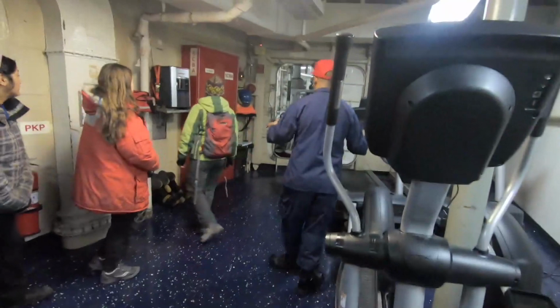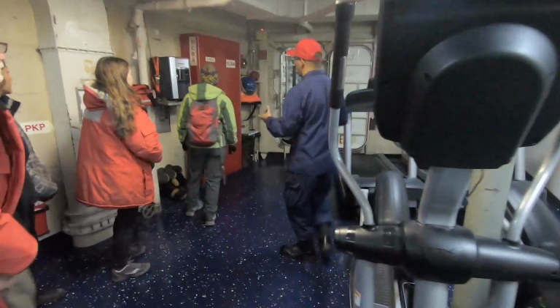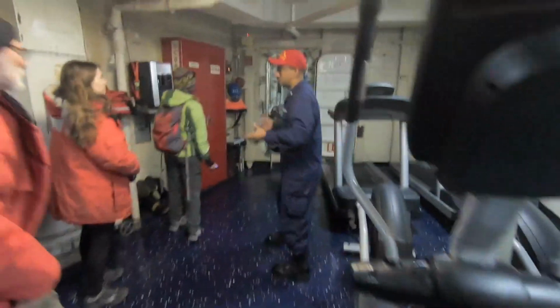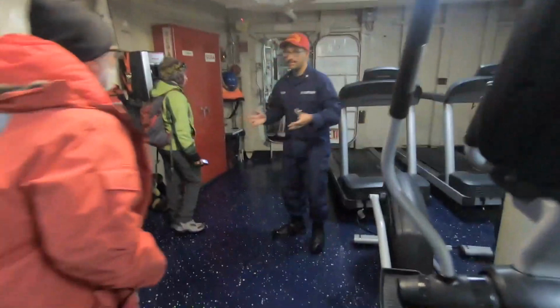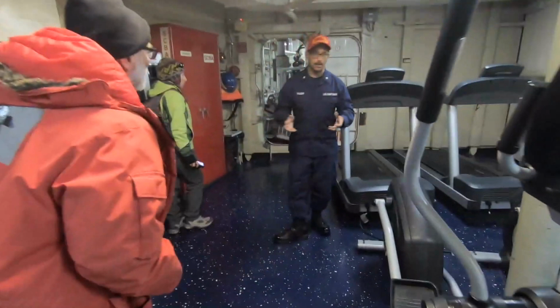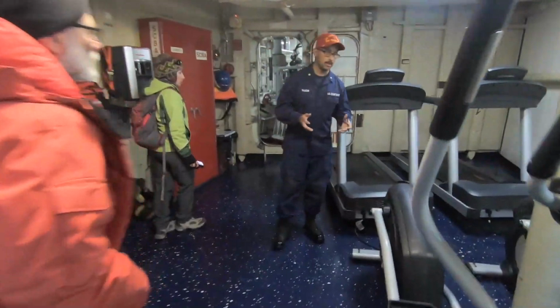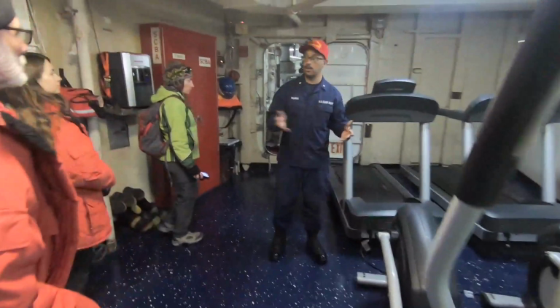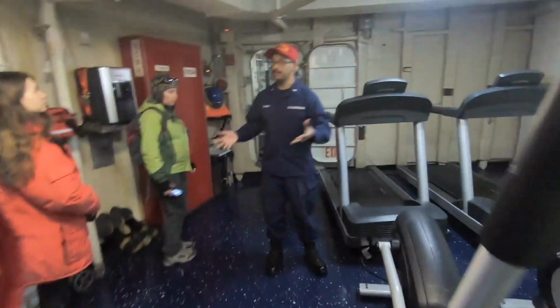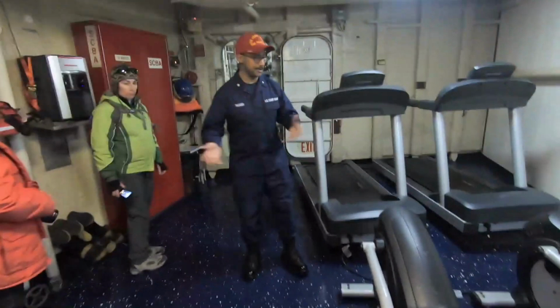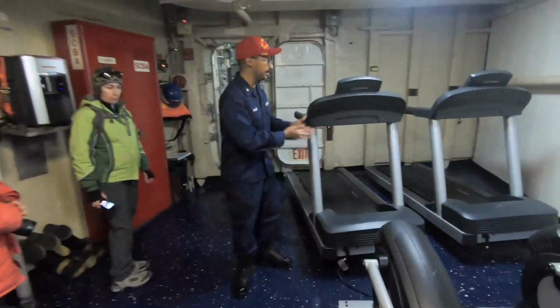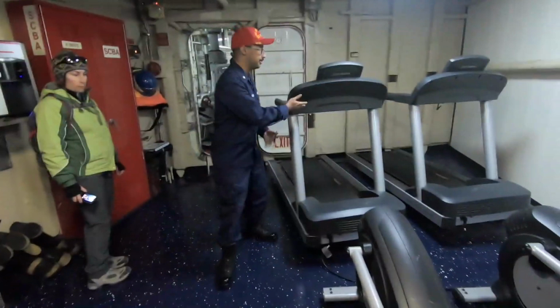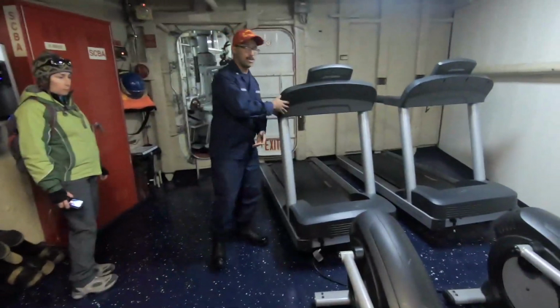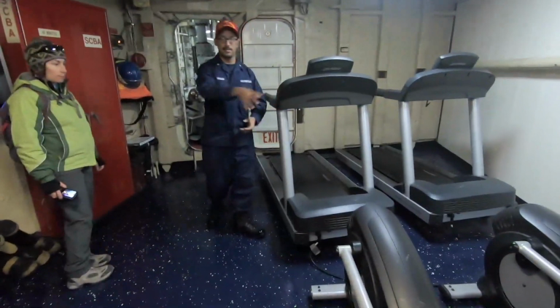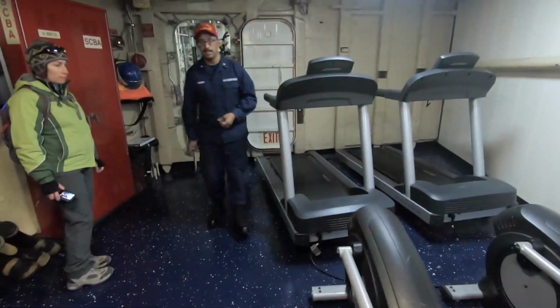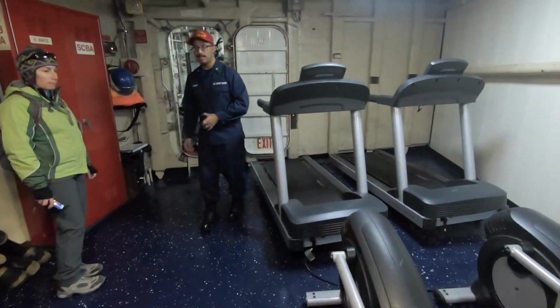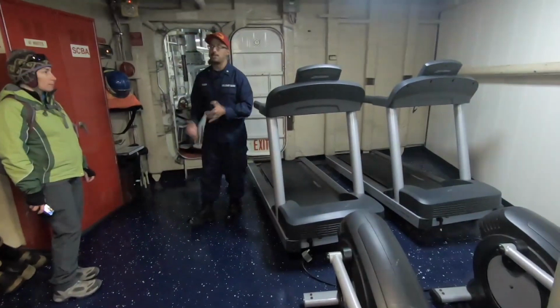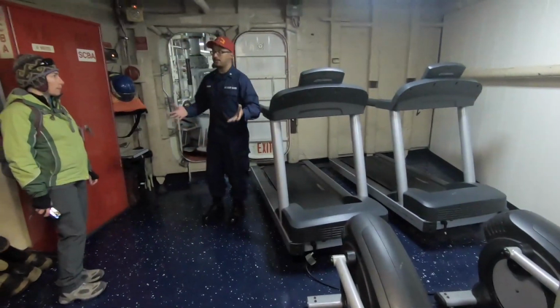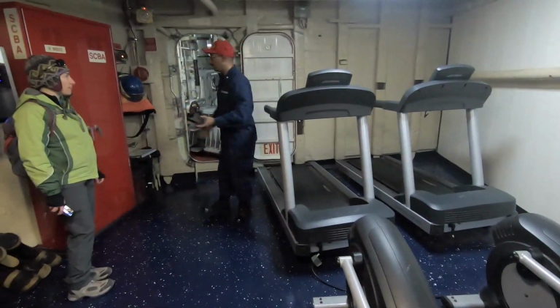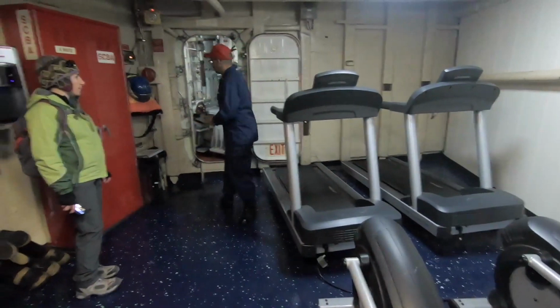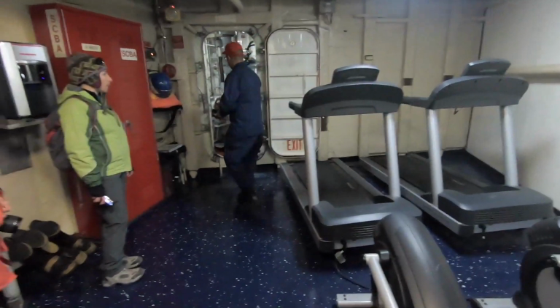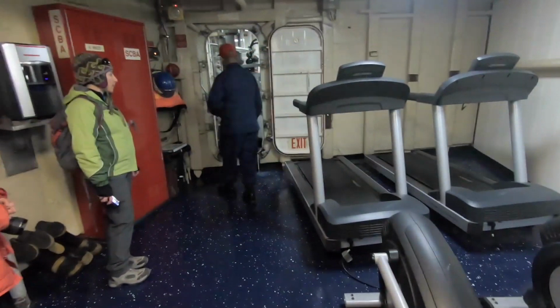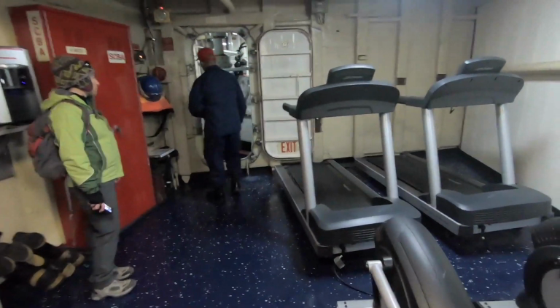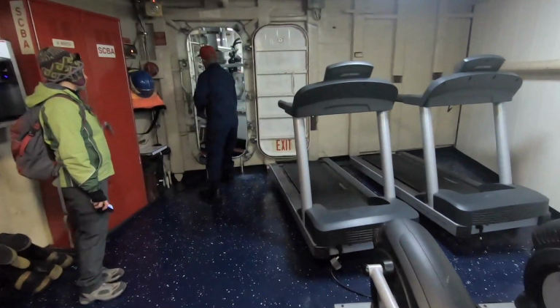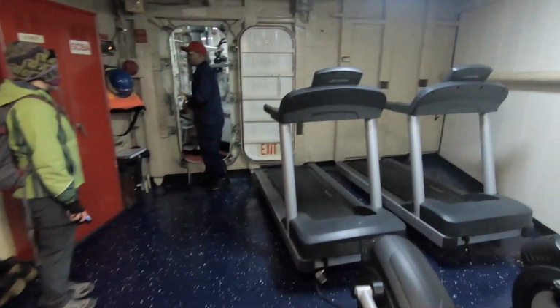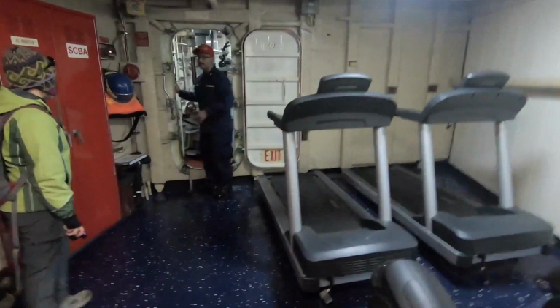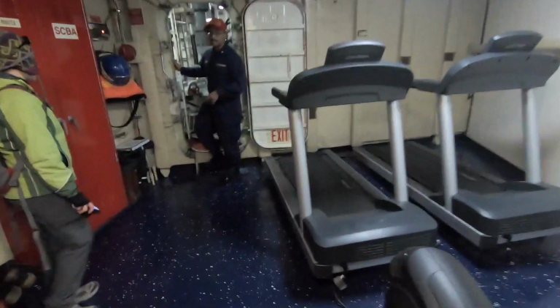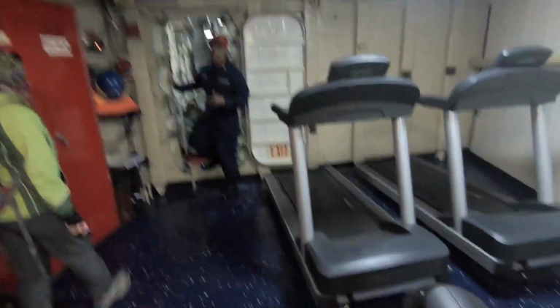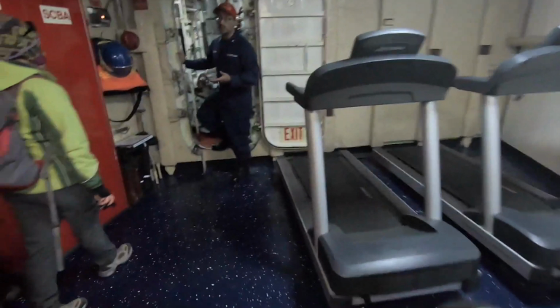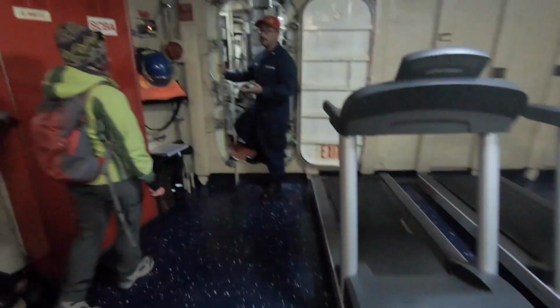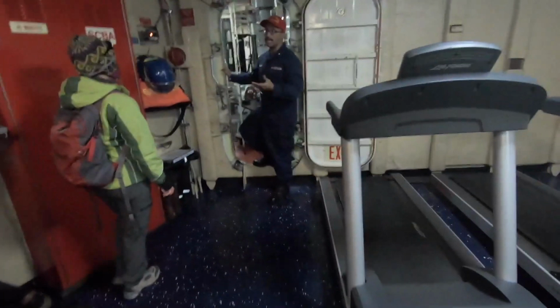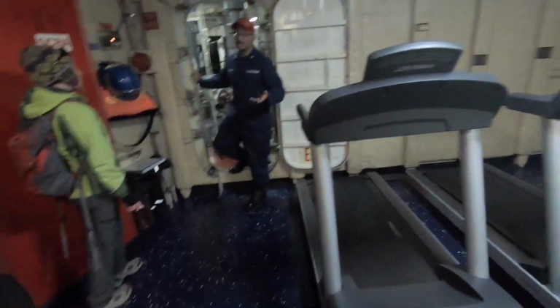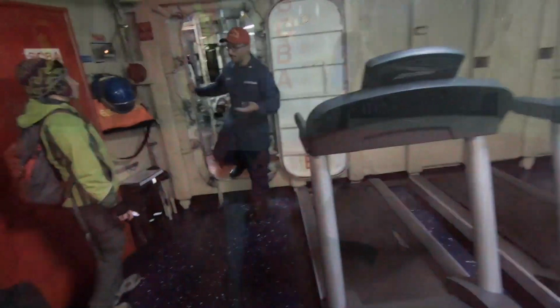We've also doubled this space as our cardio room. You can see we have treadmills and stair machines as well. This room right here is our anchor windlass room — also known as the gym.